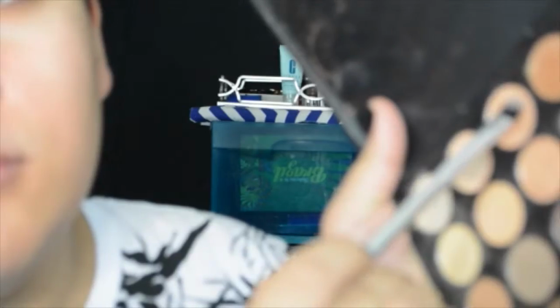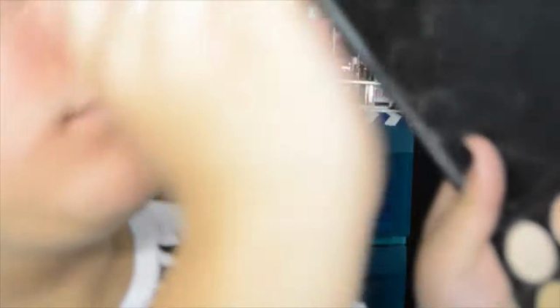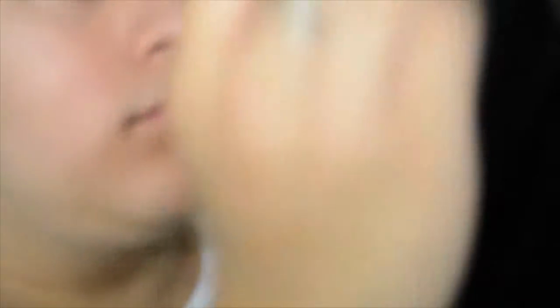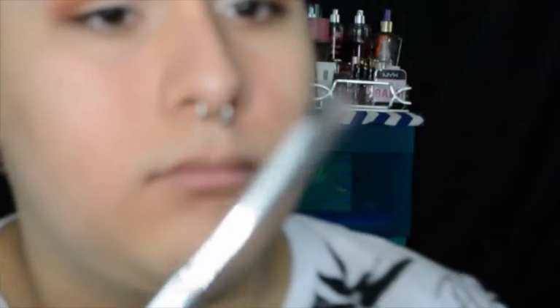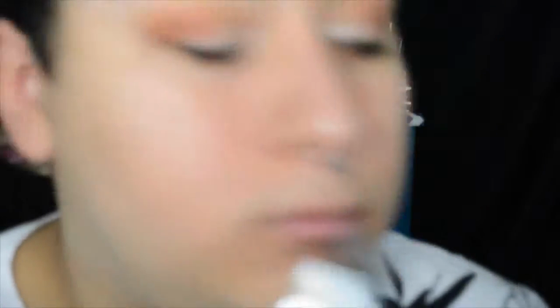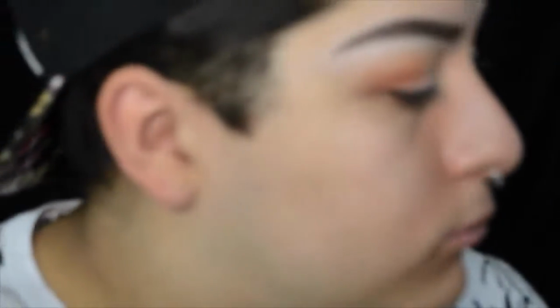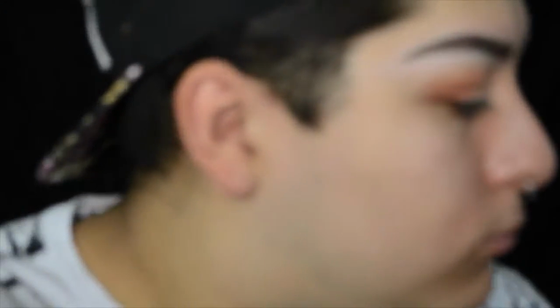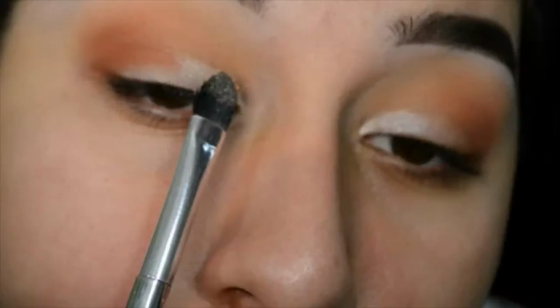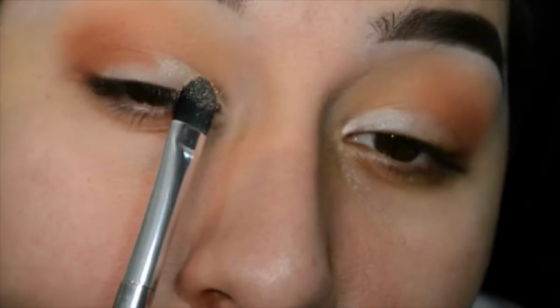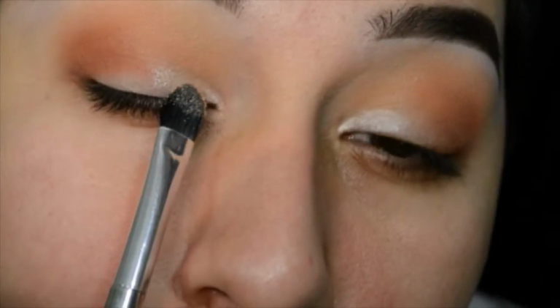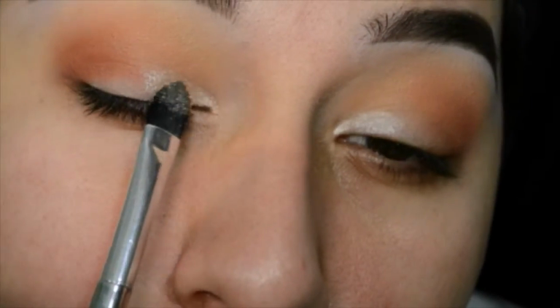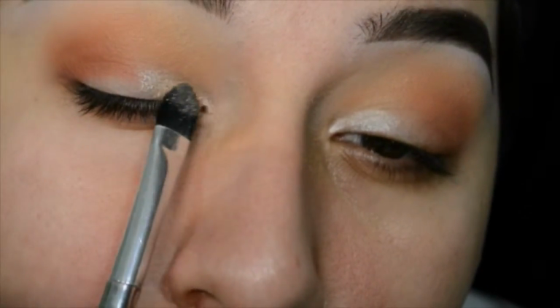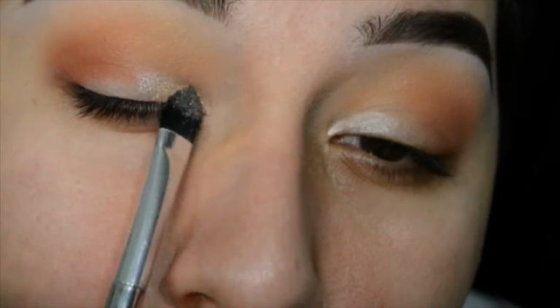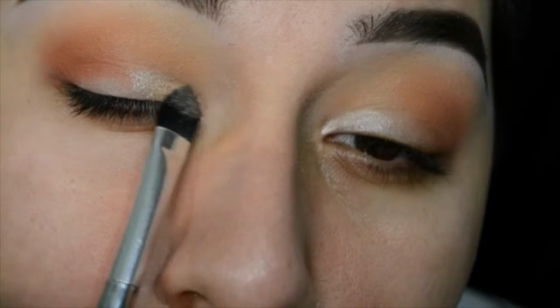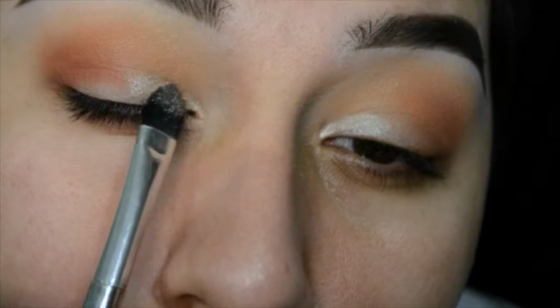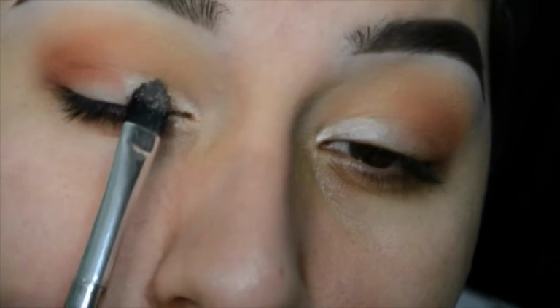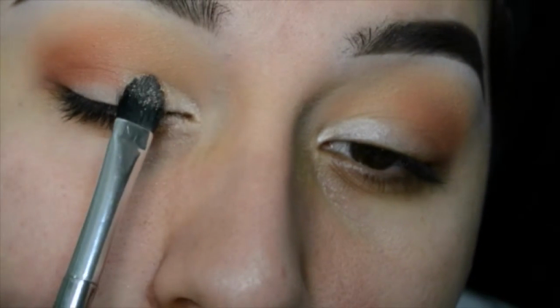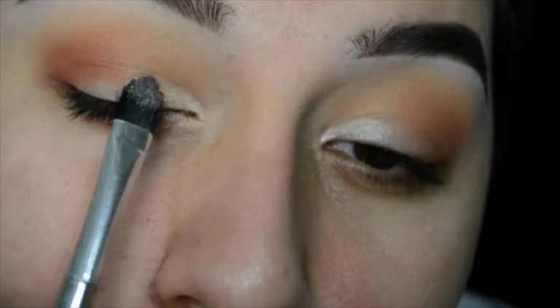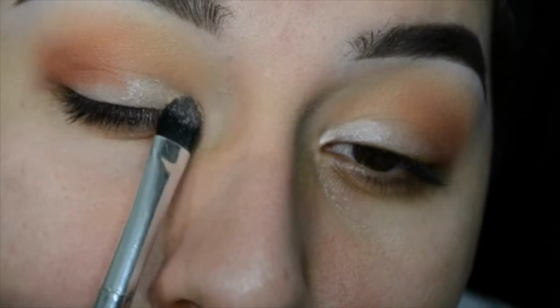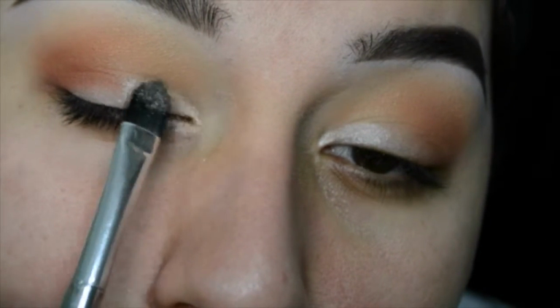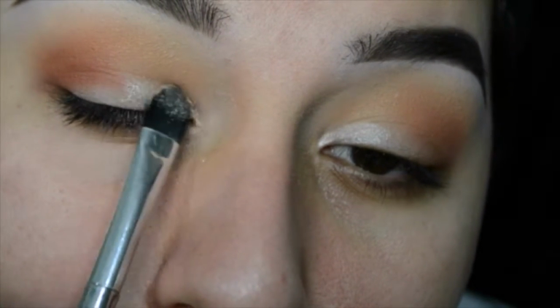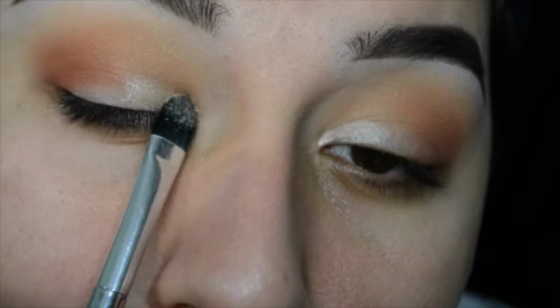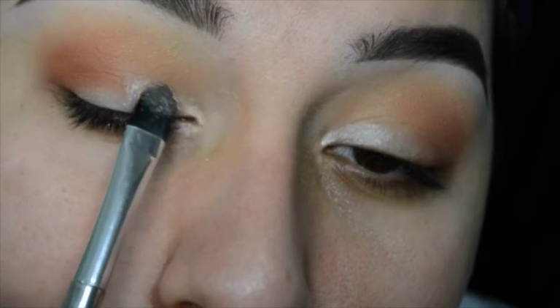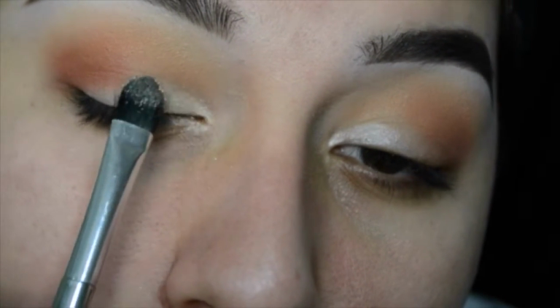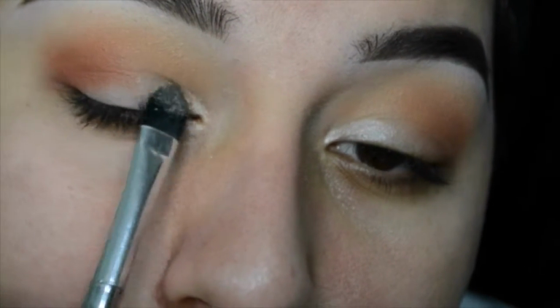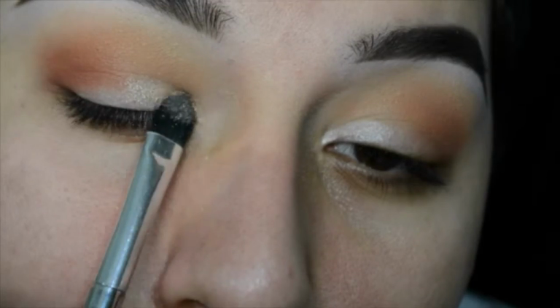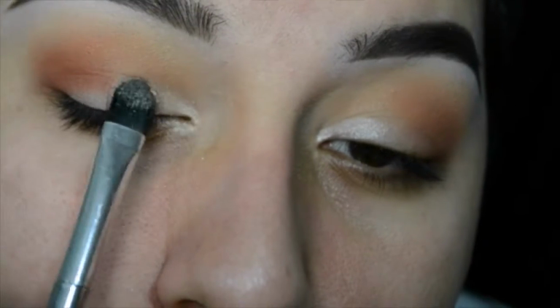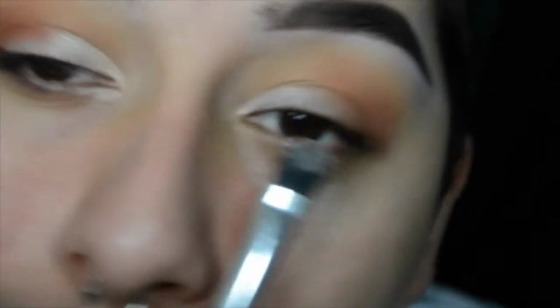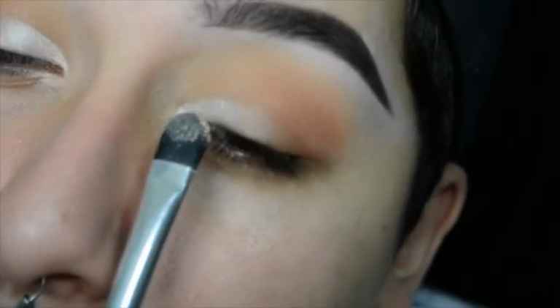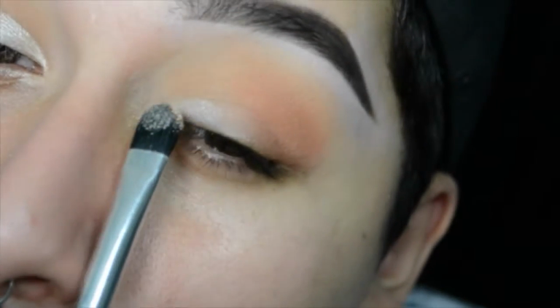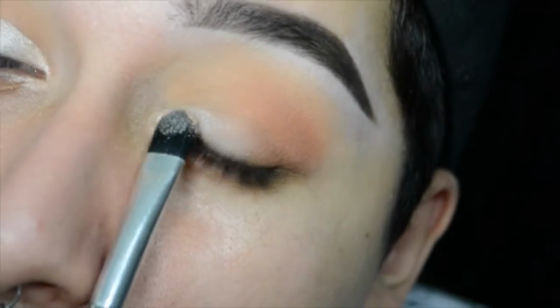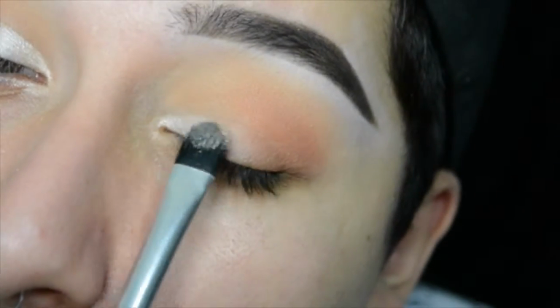Pretty much what I'll do is apply it while it's kind of wet, and then on top, after I do that, I'm going to set it. I'll use a different eyeshadow brush and just pack that color on top of the wet shadow, and it'll make it stick a little bit better.